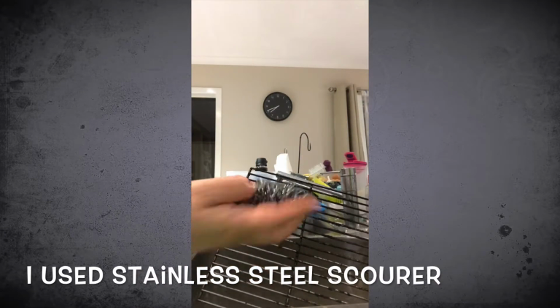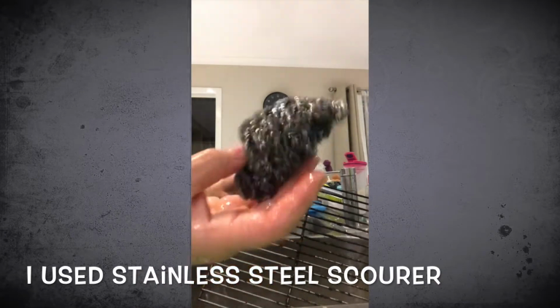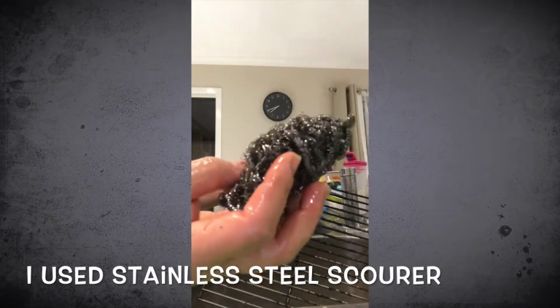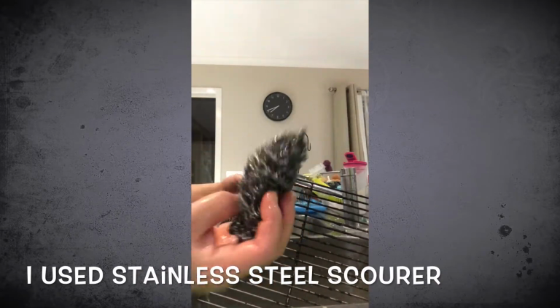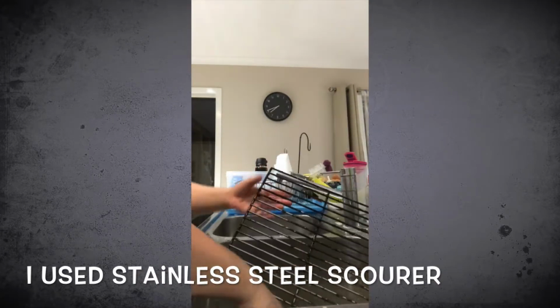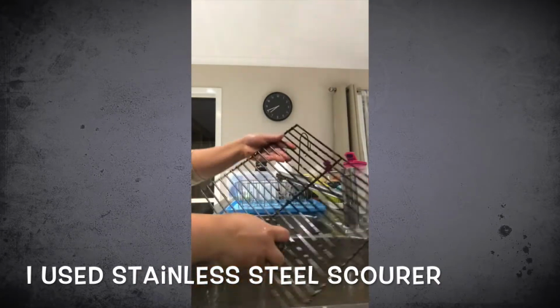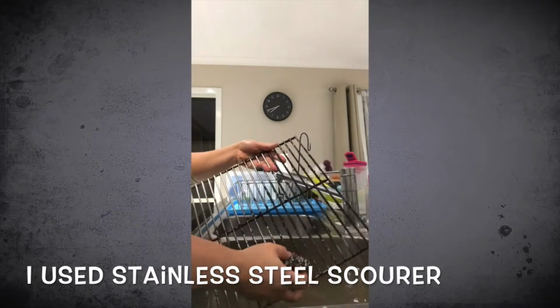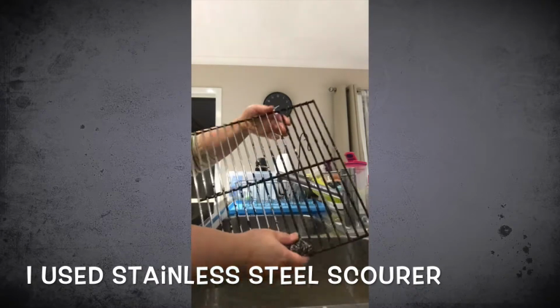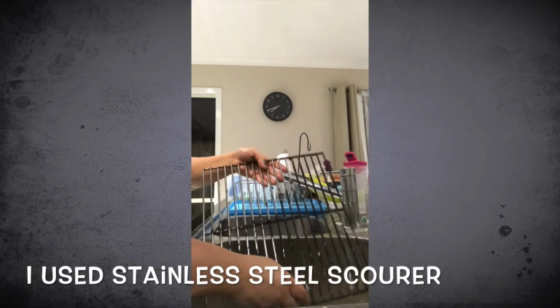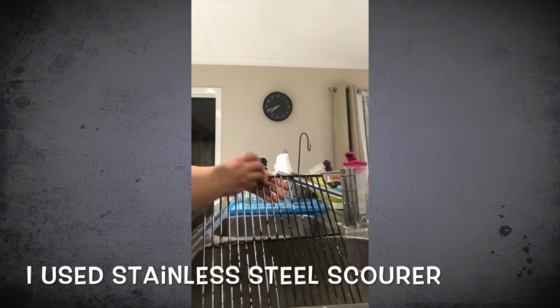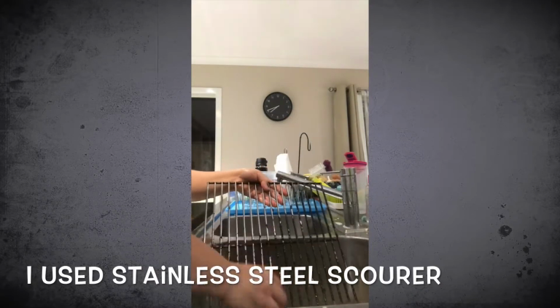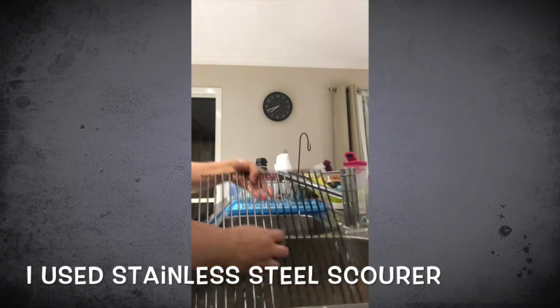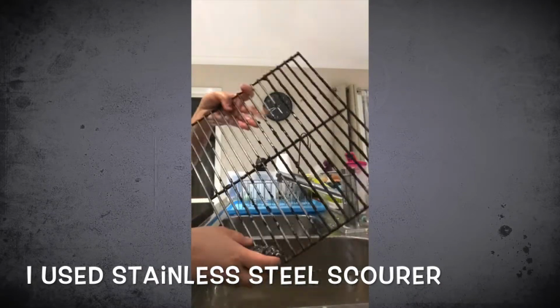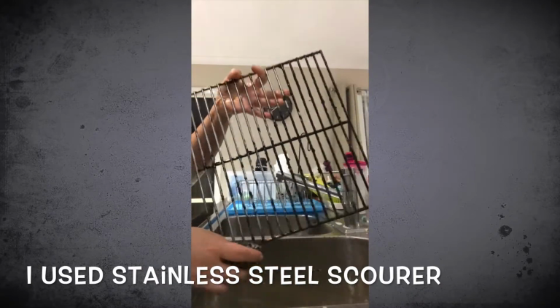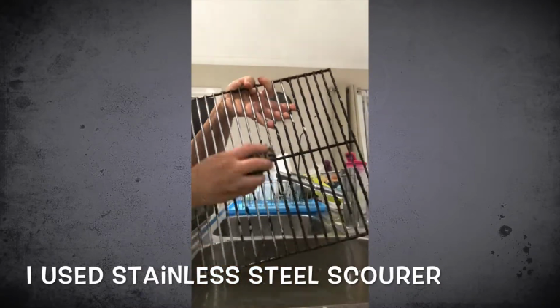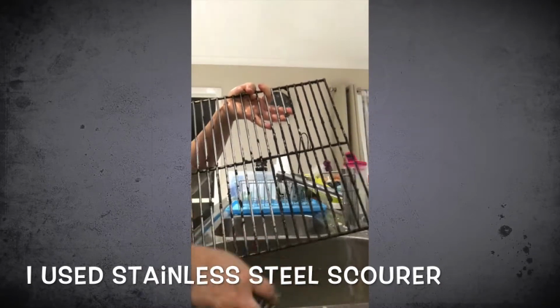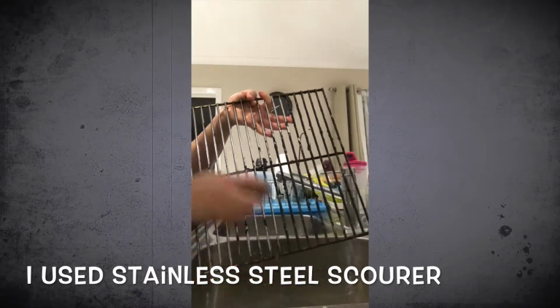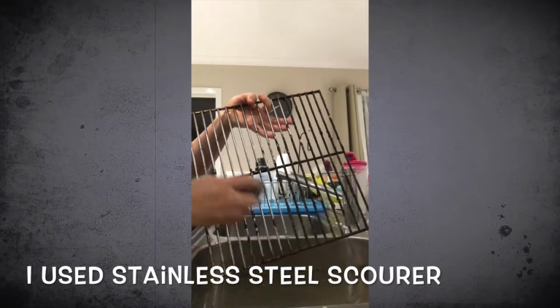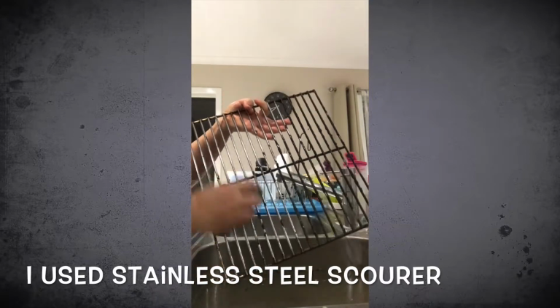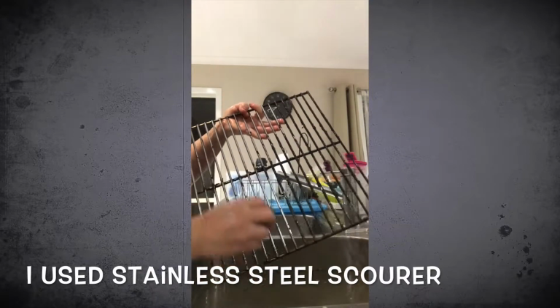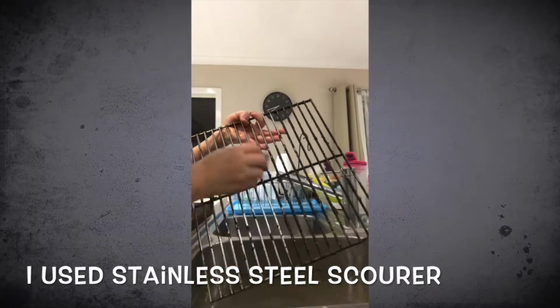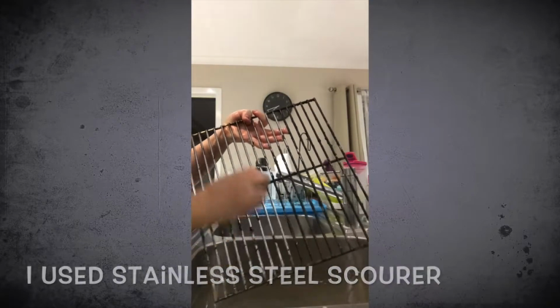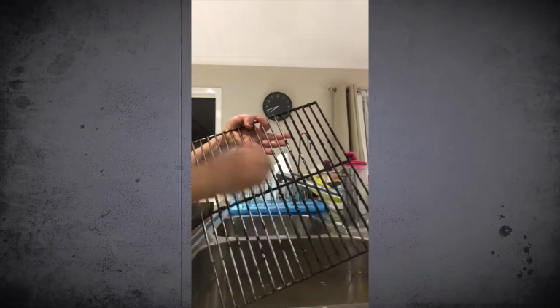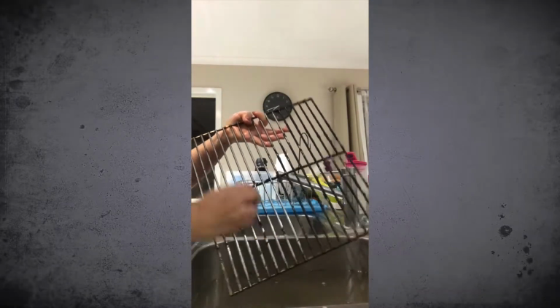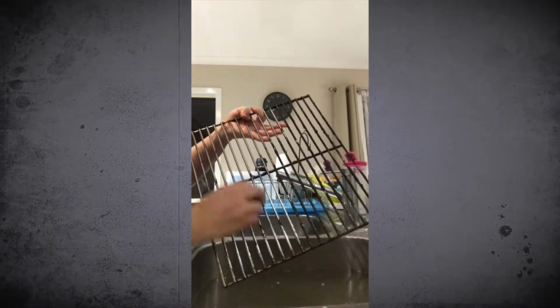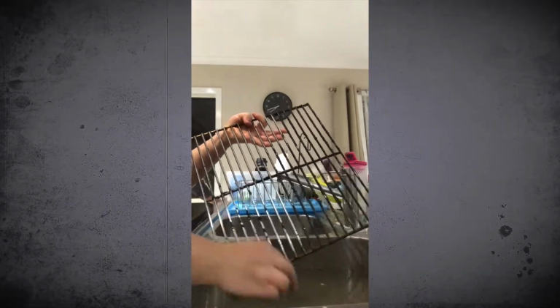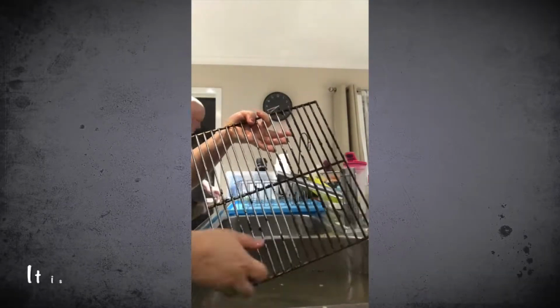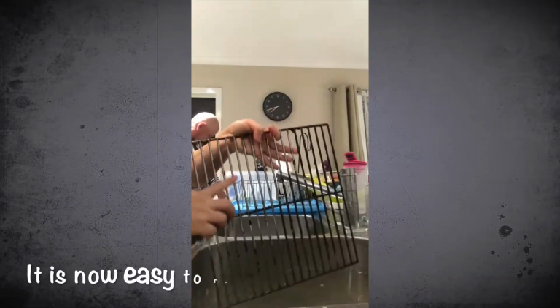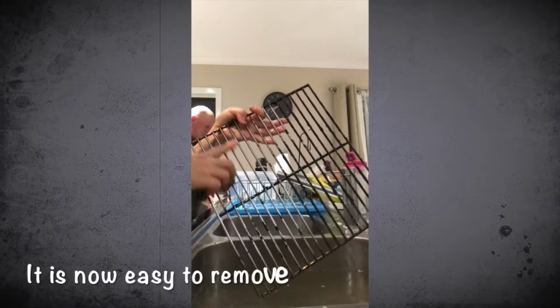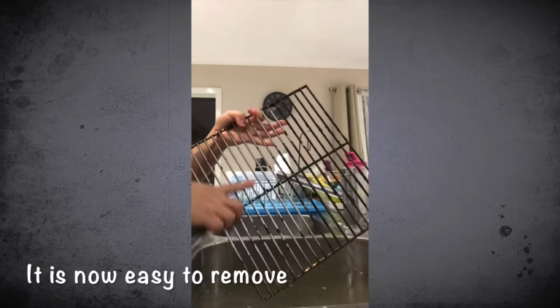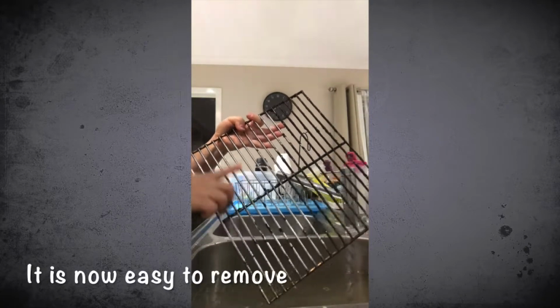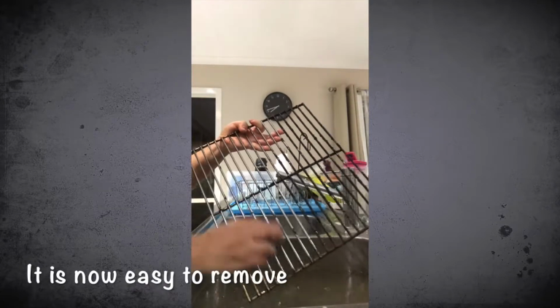So I use a stainless steel scourer. As you can see, naging soft yung particles — it's easy to remove because it's soft now.